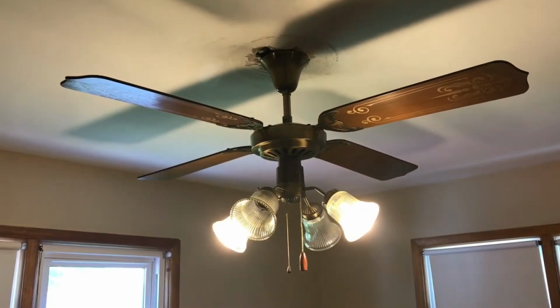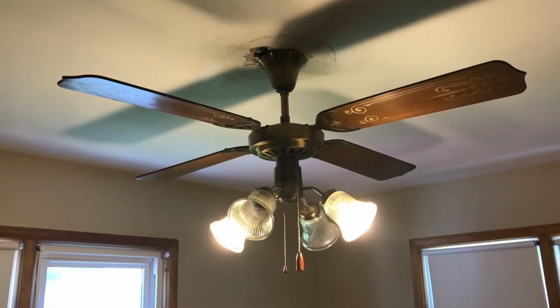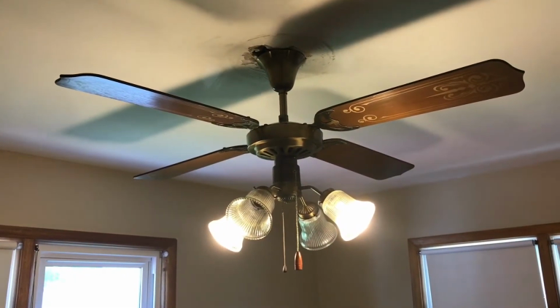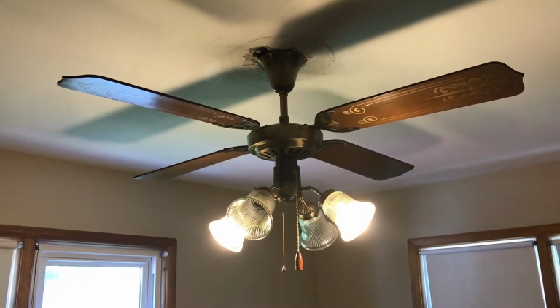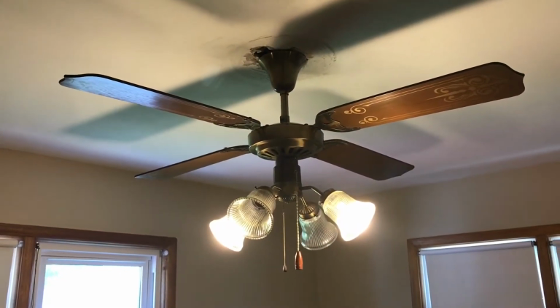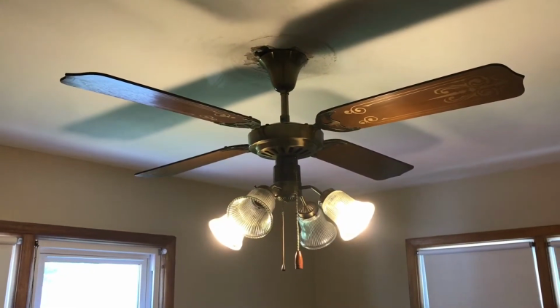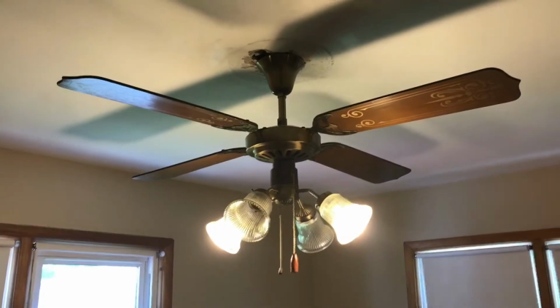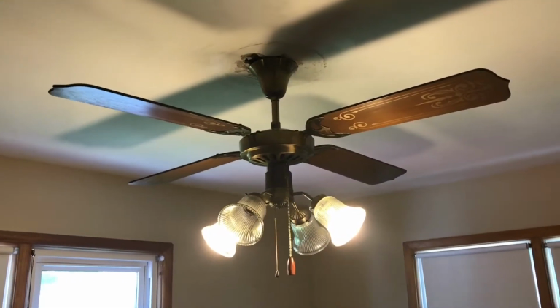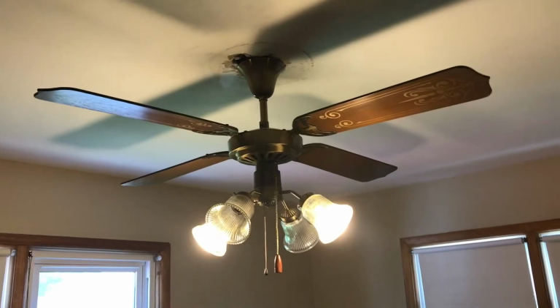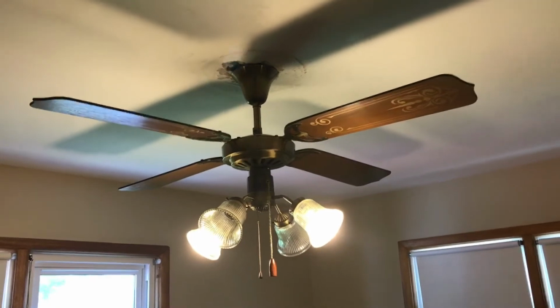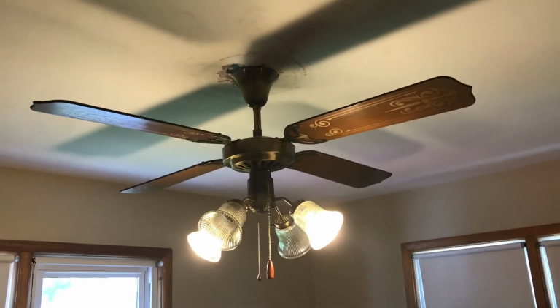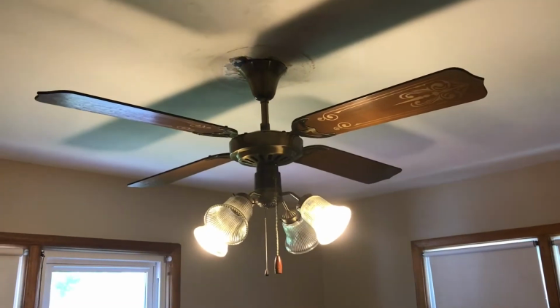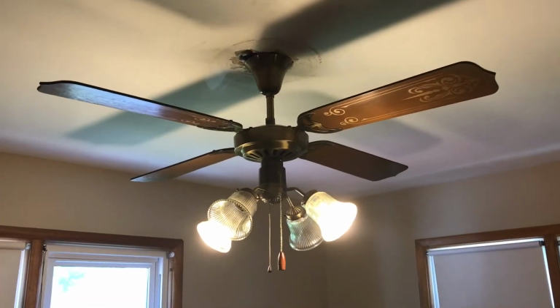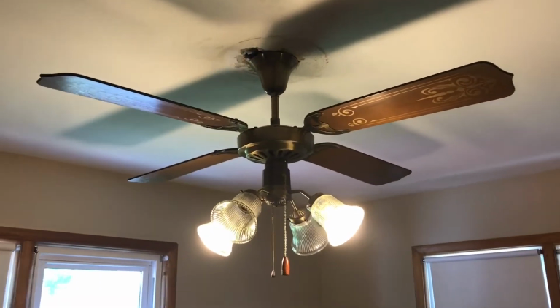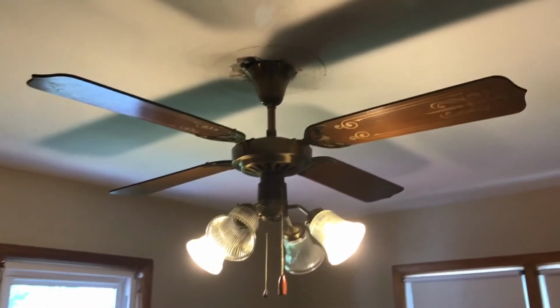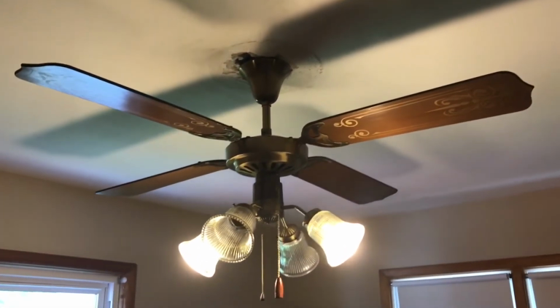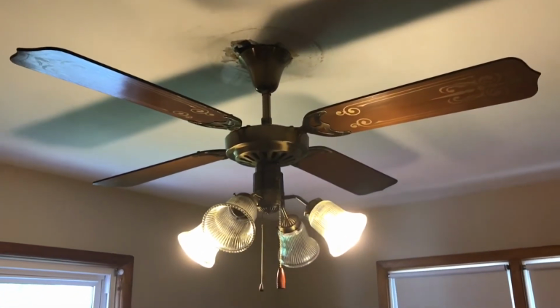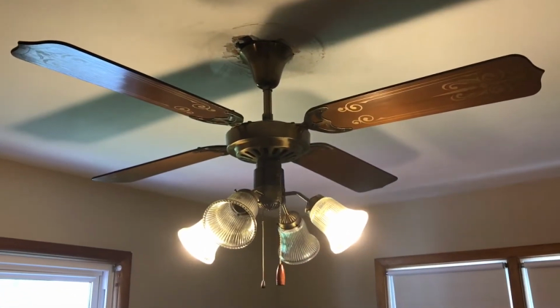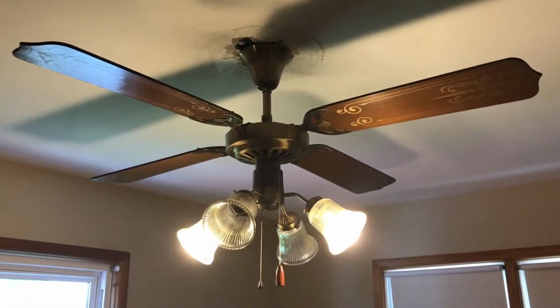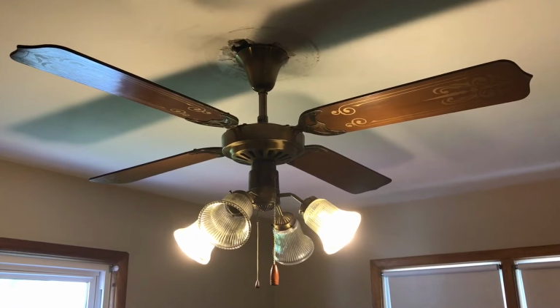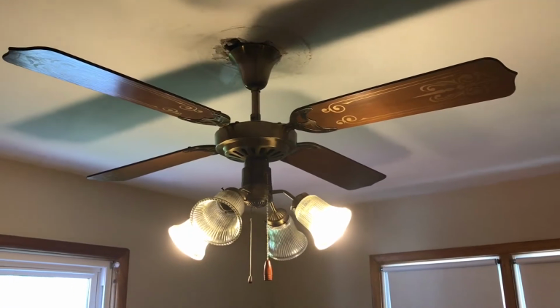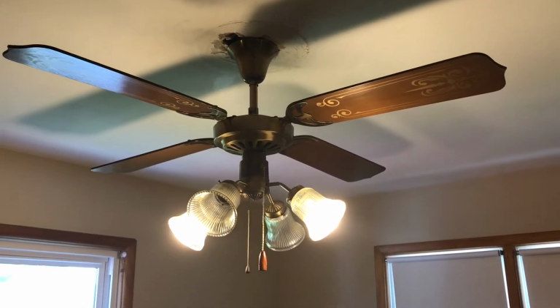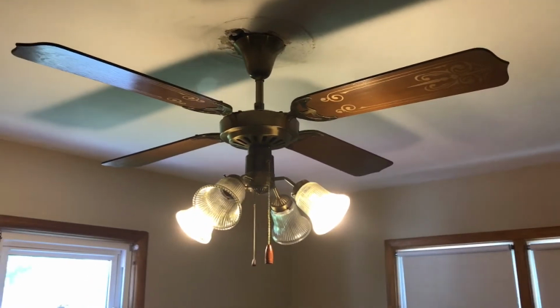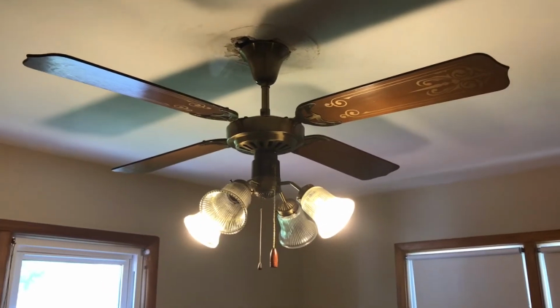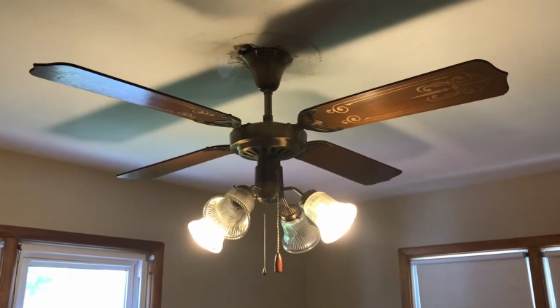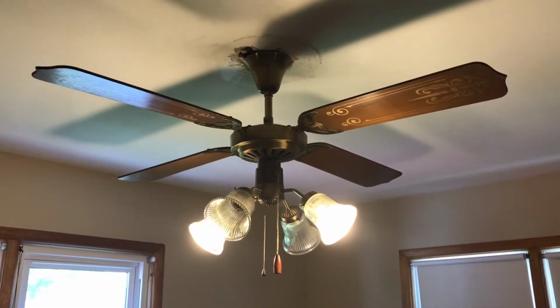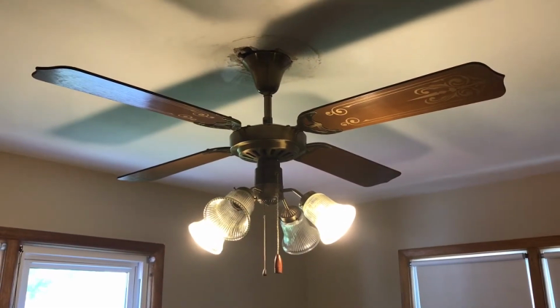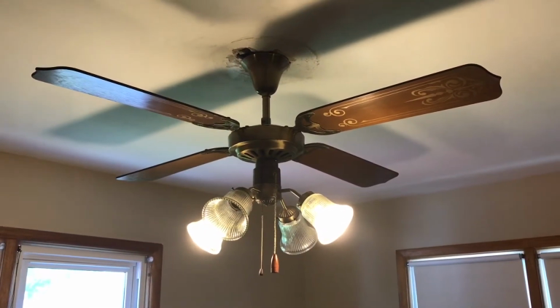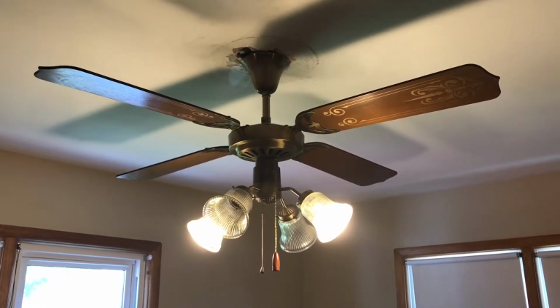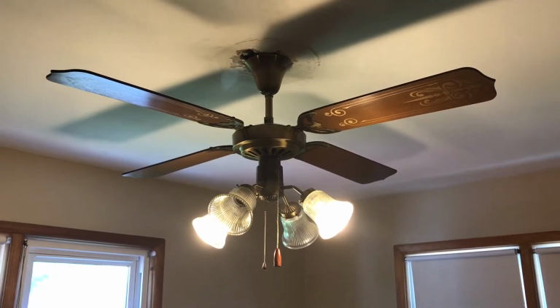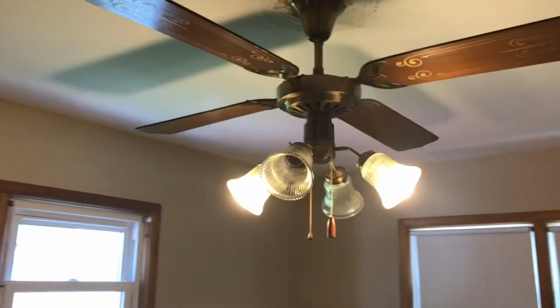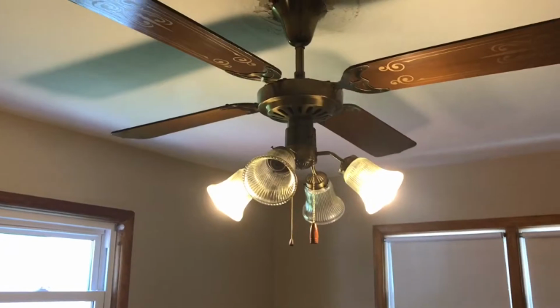What's up fan collectors, Jernomaster here. I'm gonna give you what I see on this 52-inch Moss Tropical Breeze Deluxe ceiling fan — it's a very nice one. I got it from Craigslist for free.